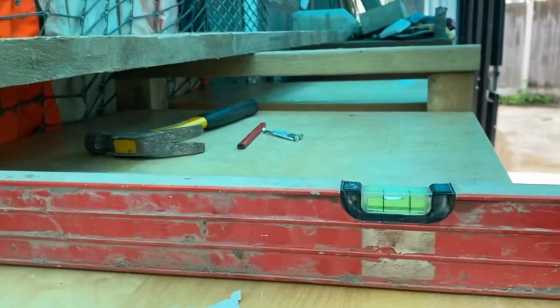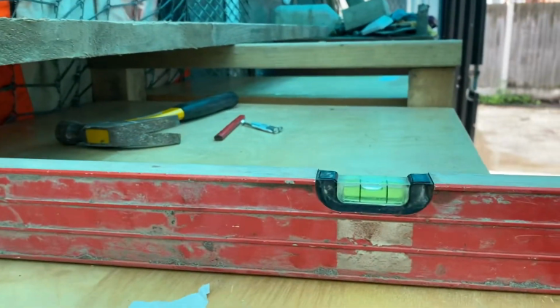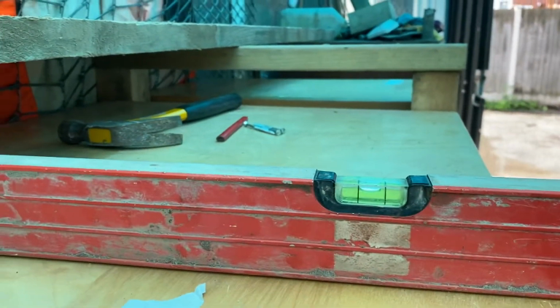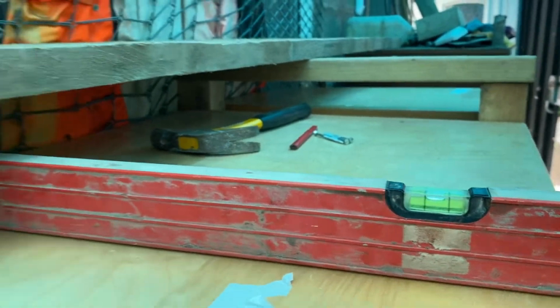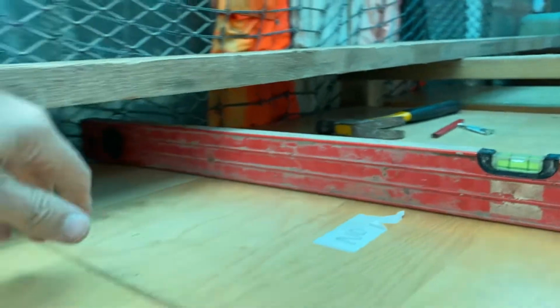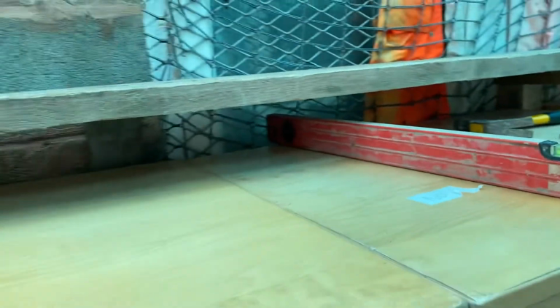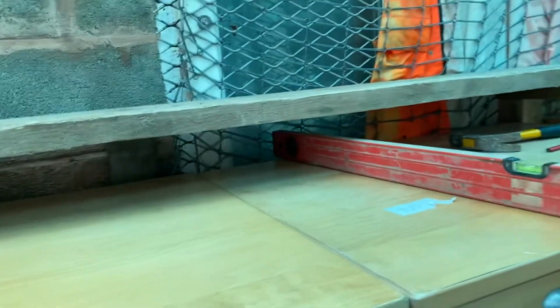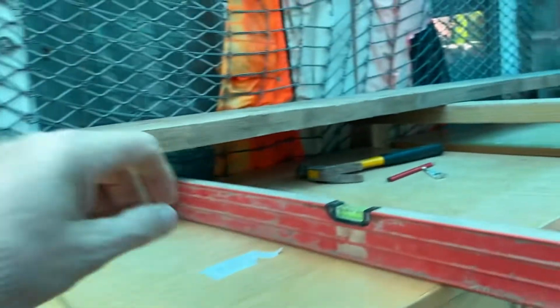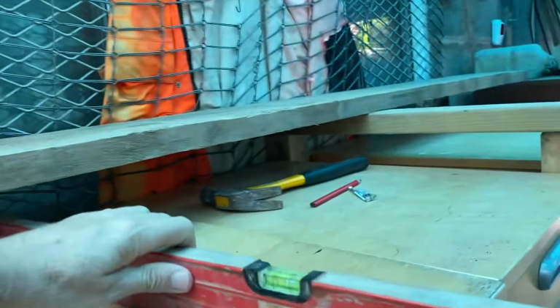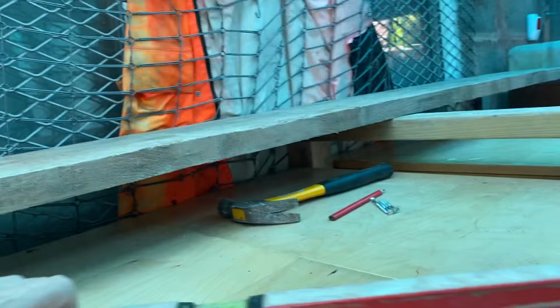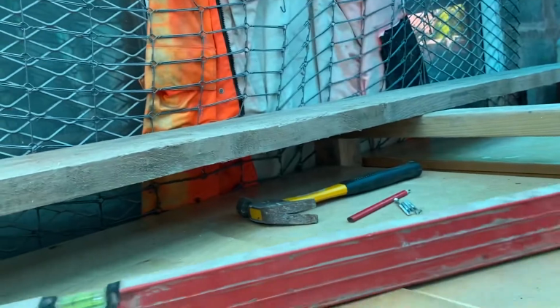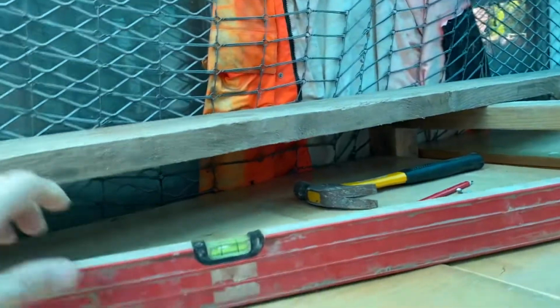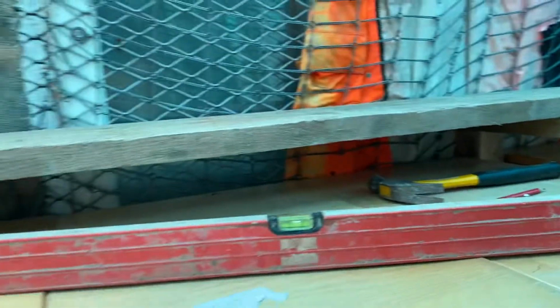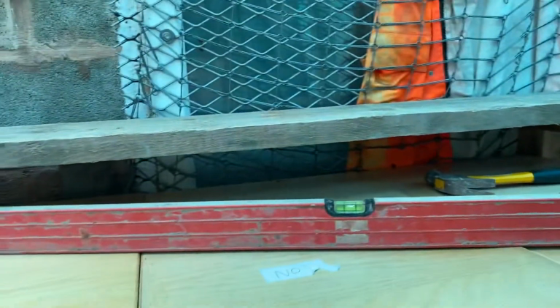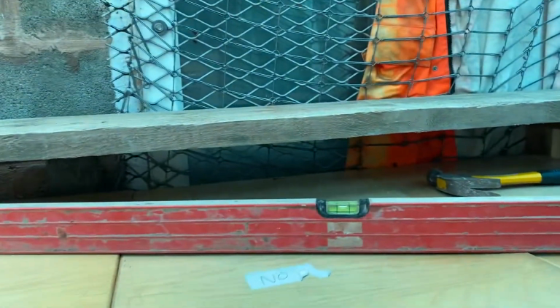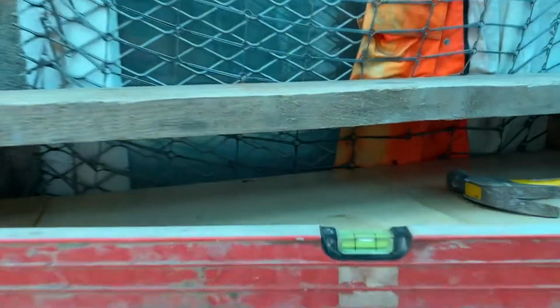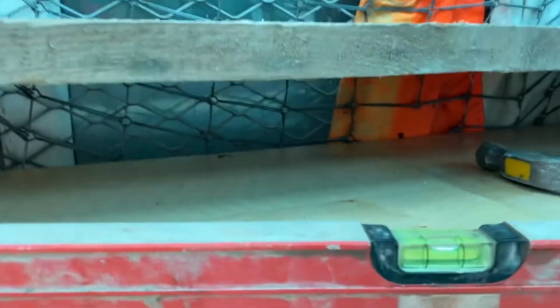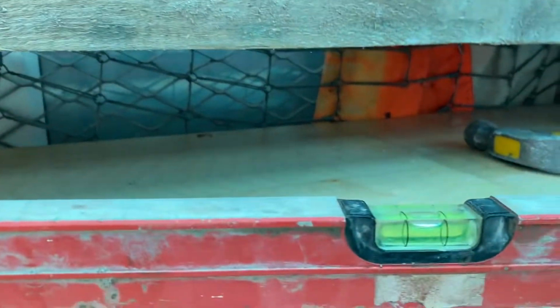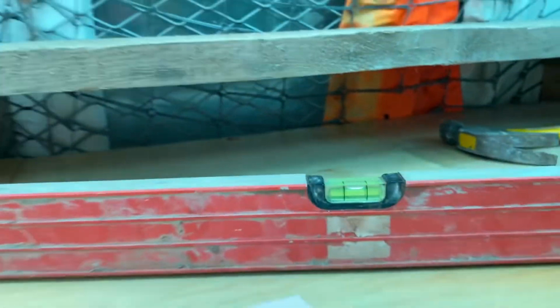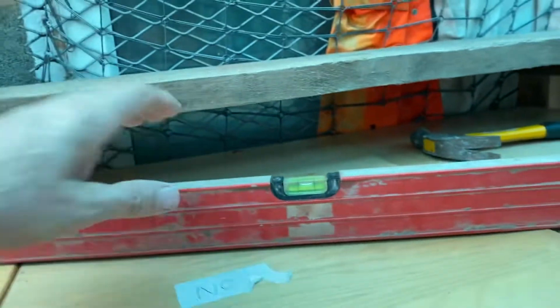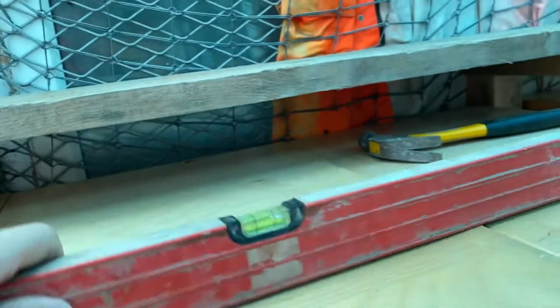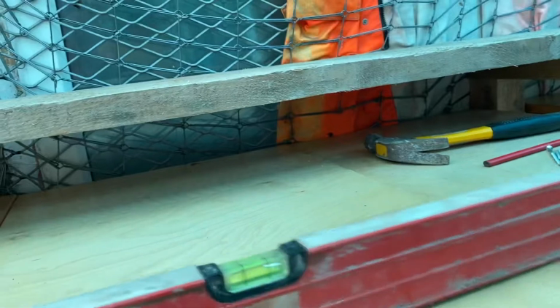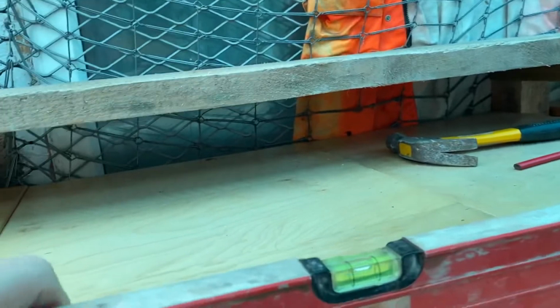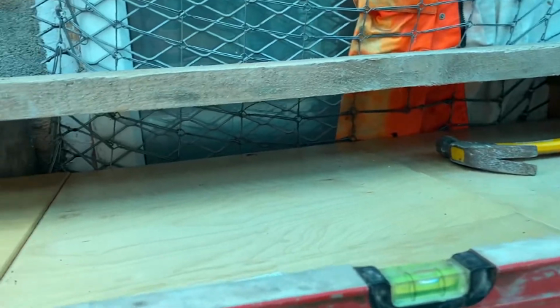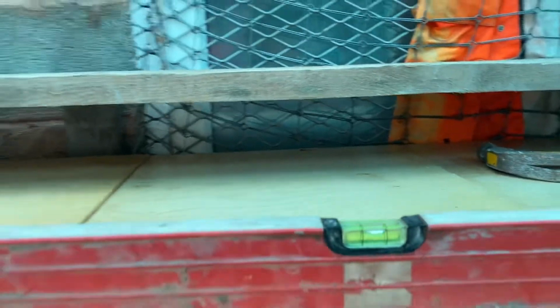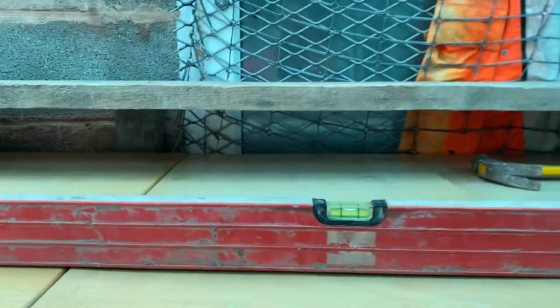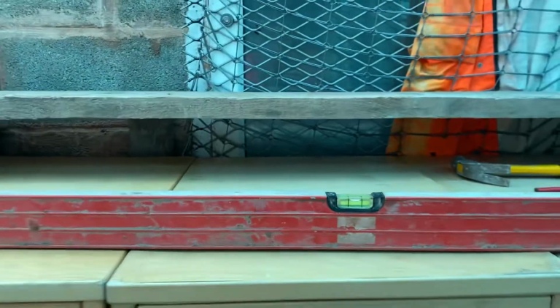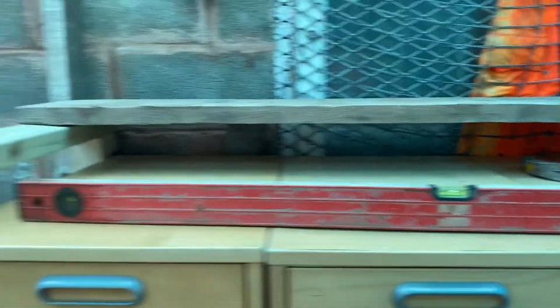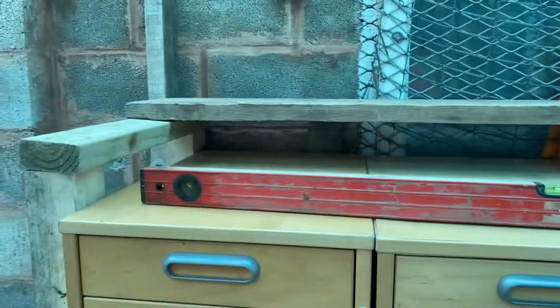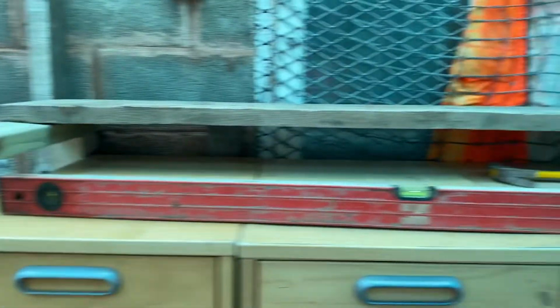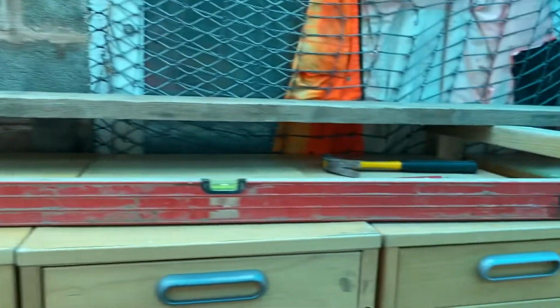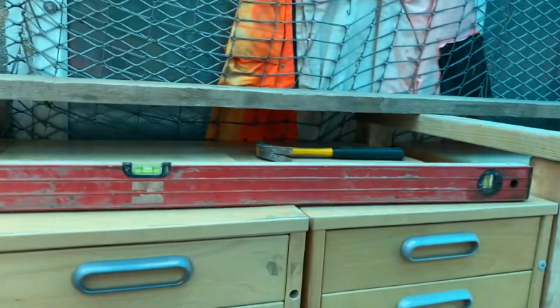Reggie level! I'm quite pleased. Hey Lance, you never knew I could do a level, did you? Look at this across there — lovely and level.